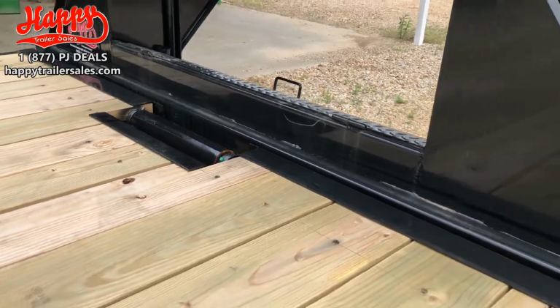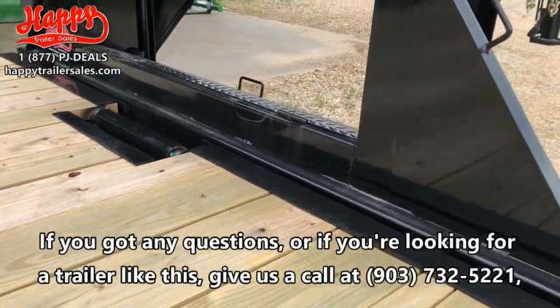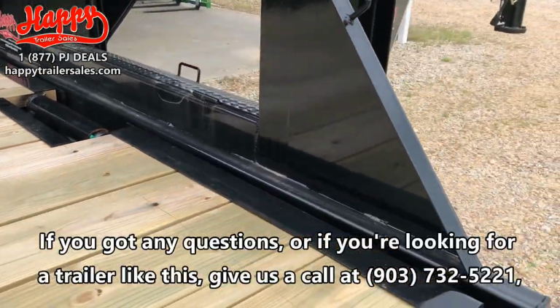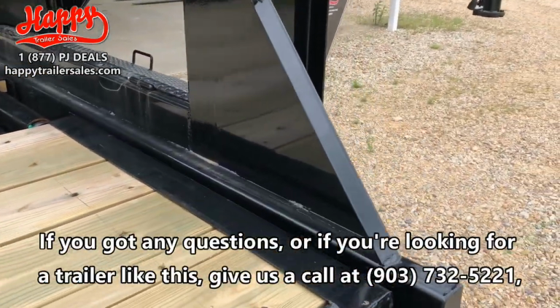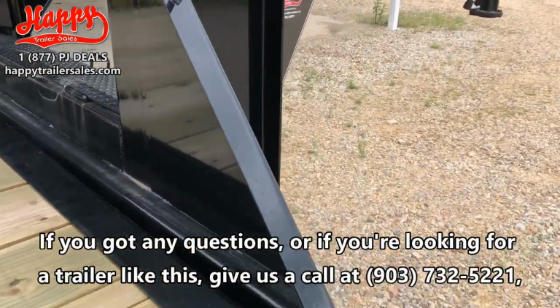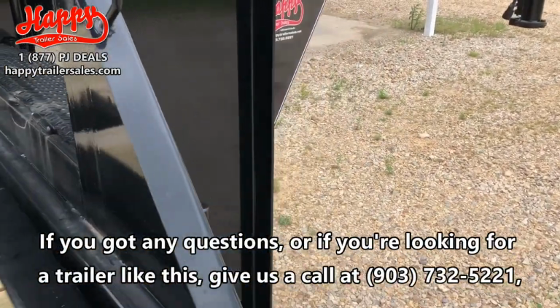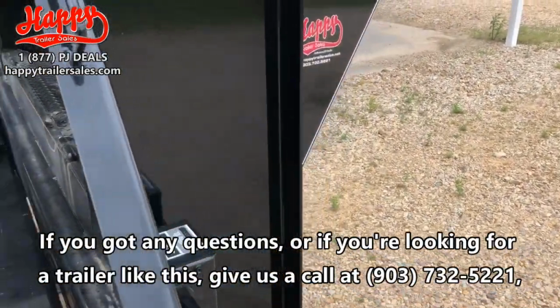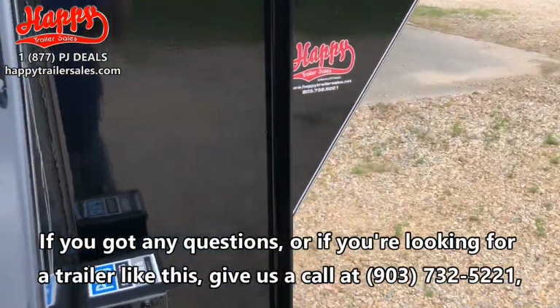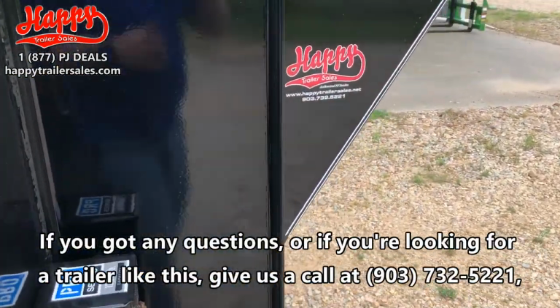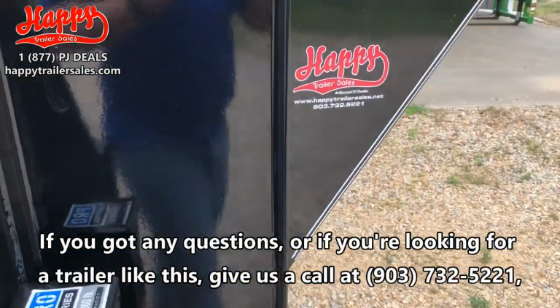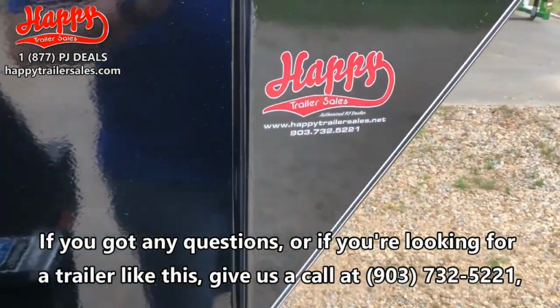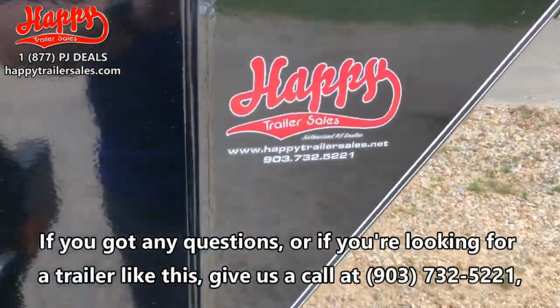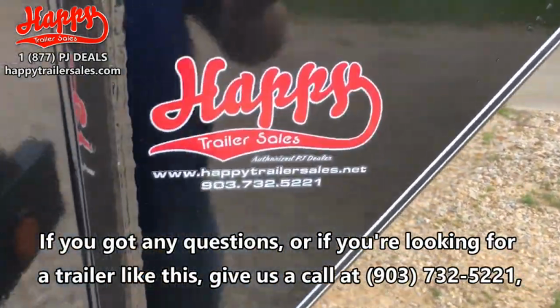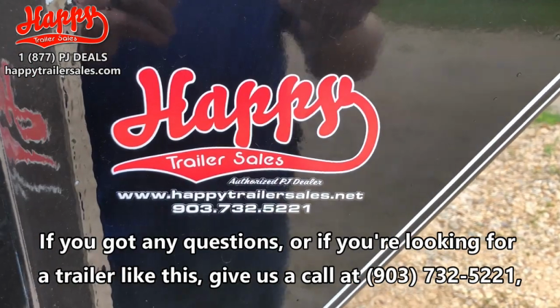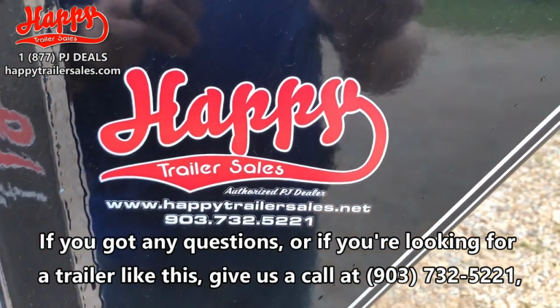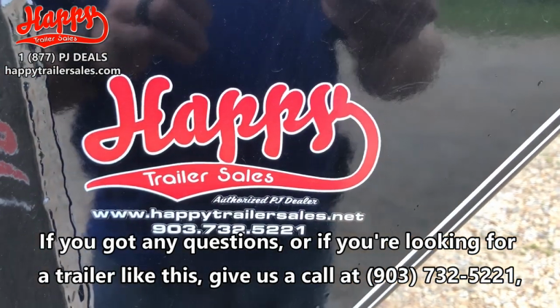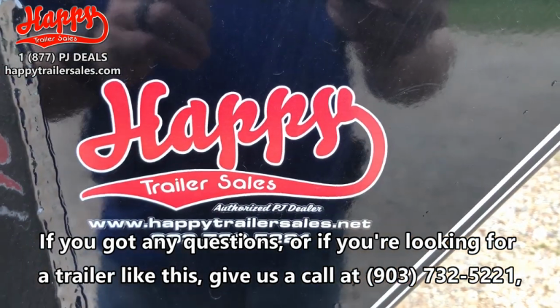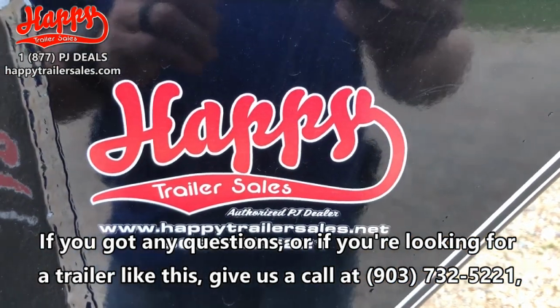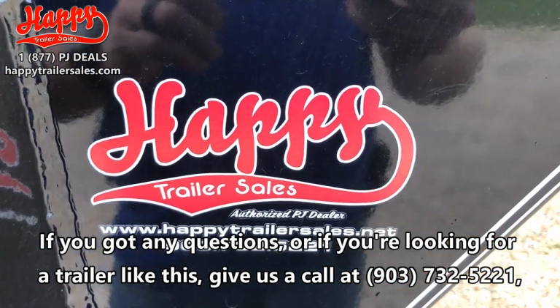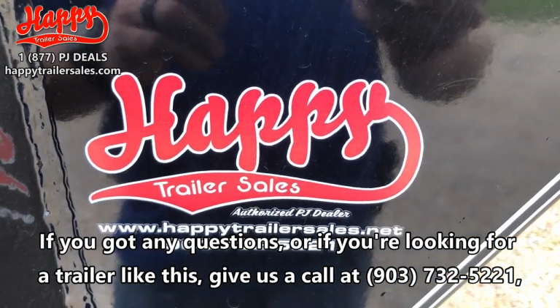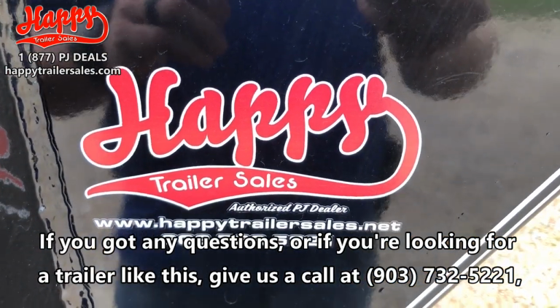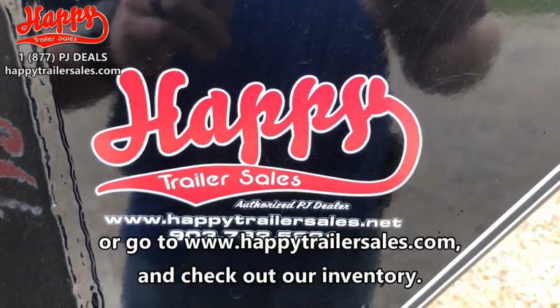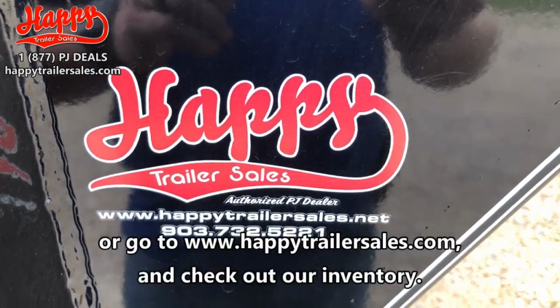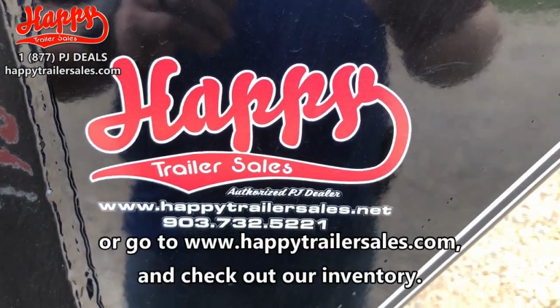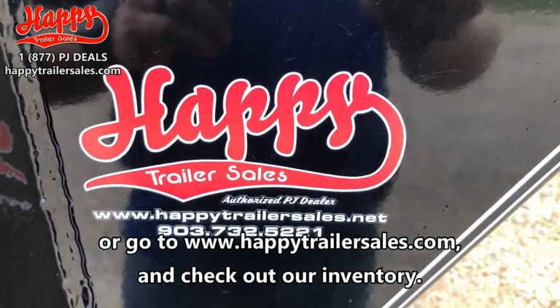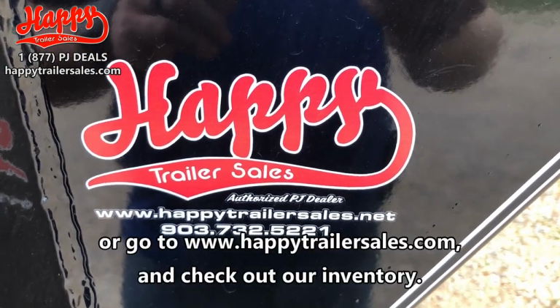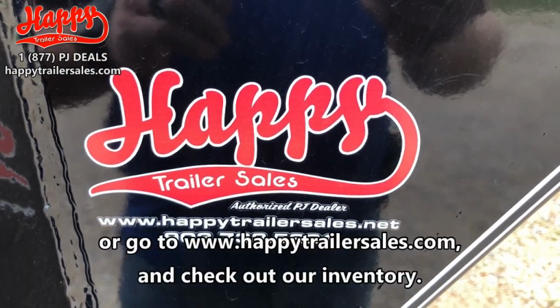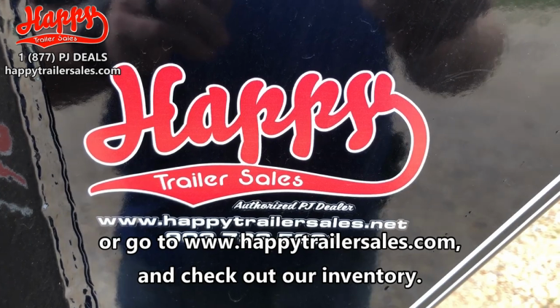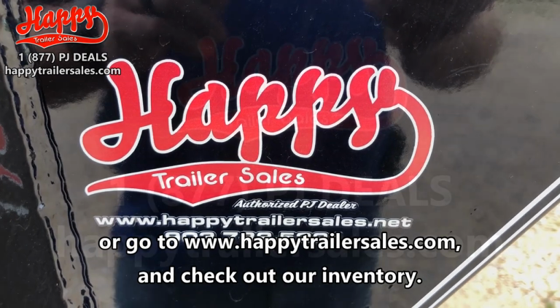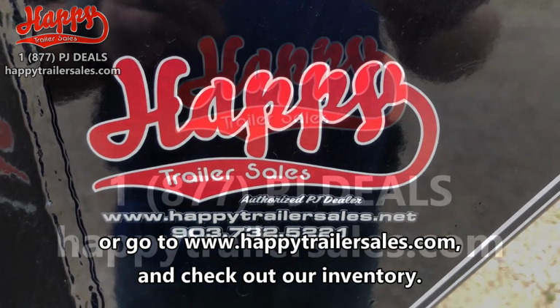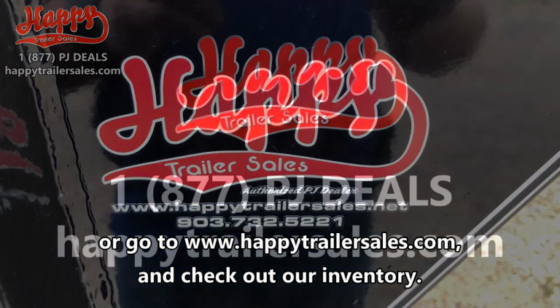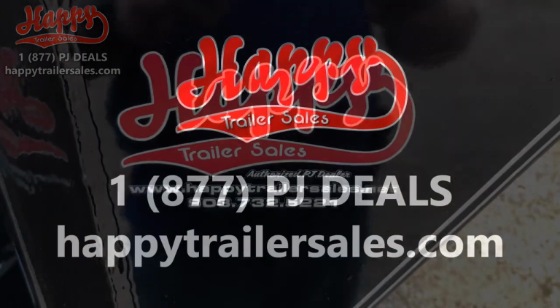If you've got any questions or are looking for a trailer like this, just give us a call at 903-732-5221. Come check out our inventory. Thanks.